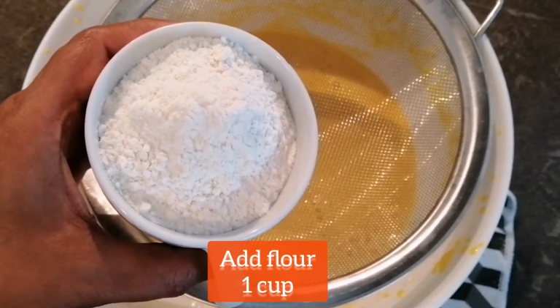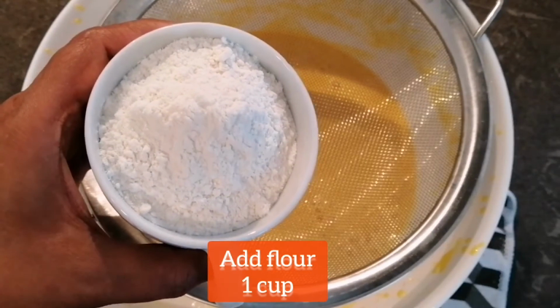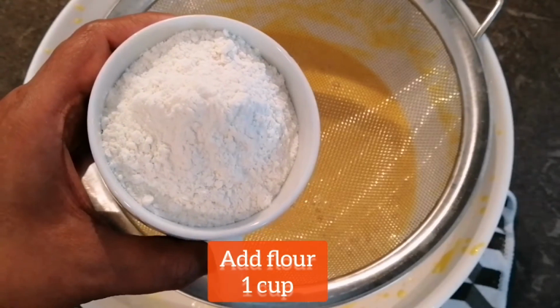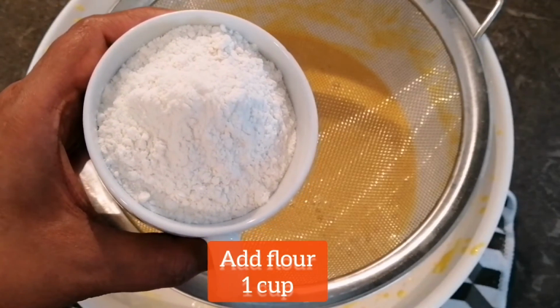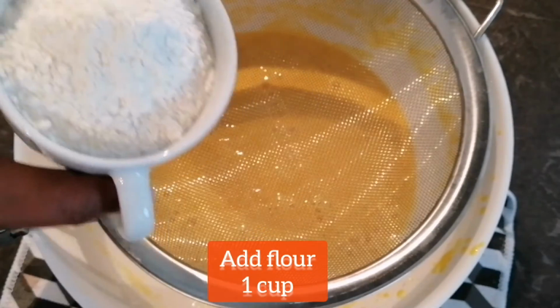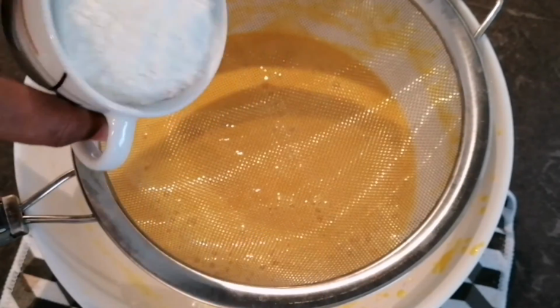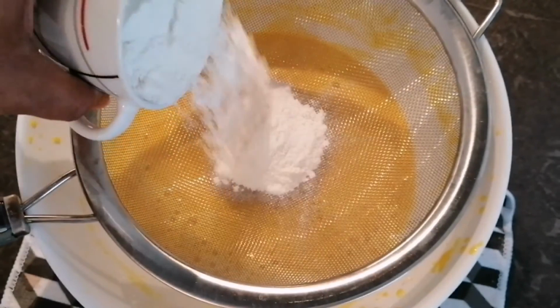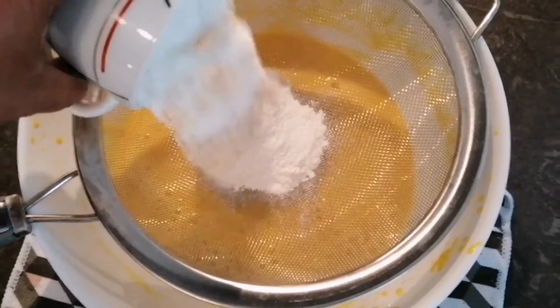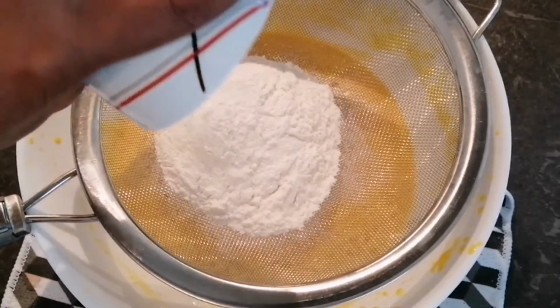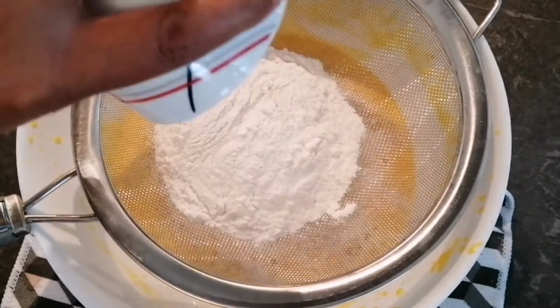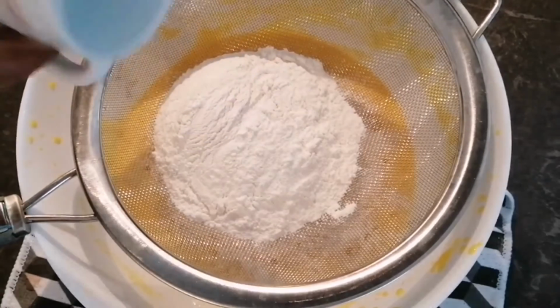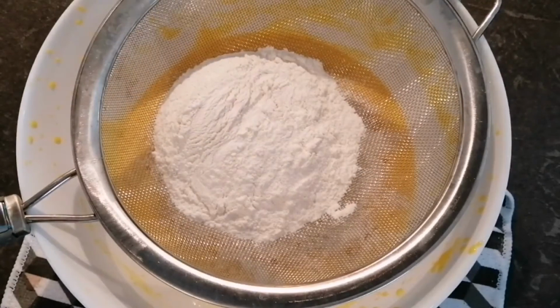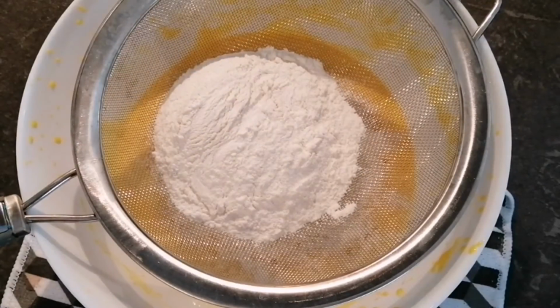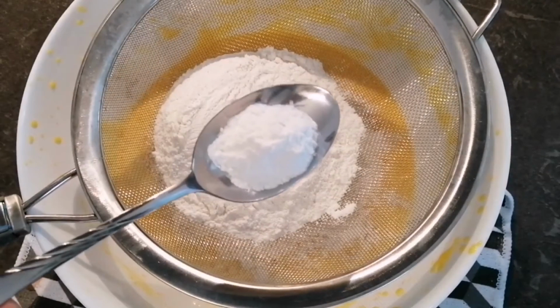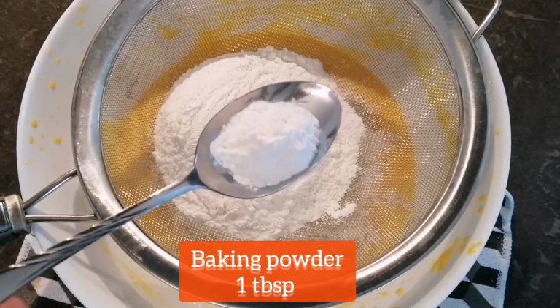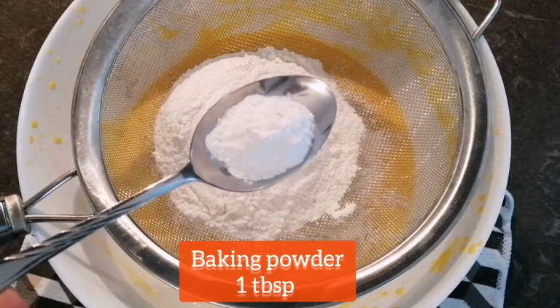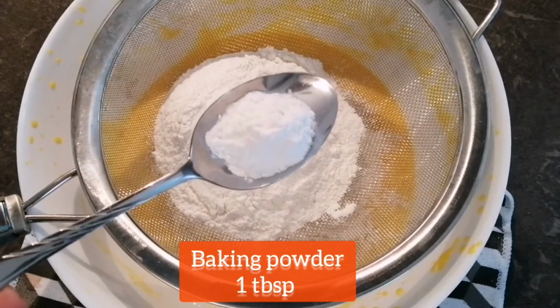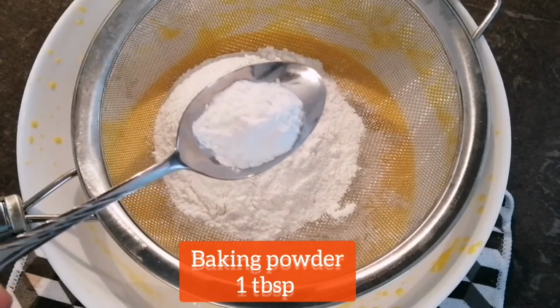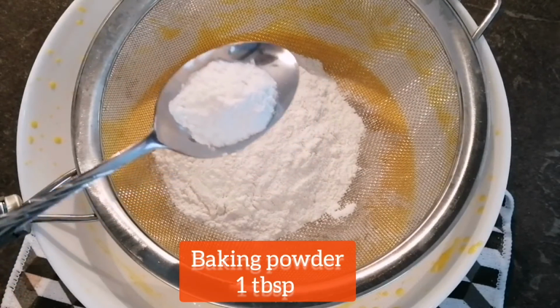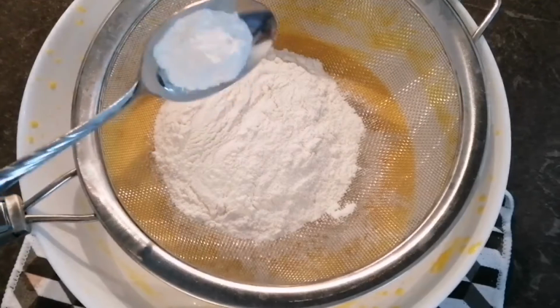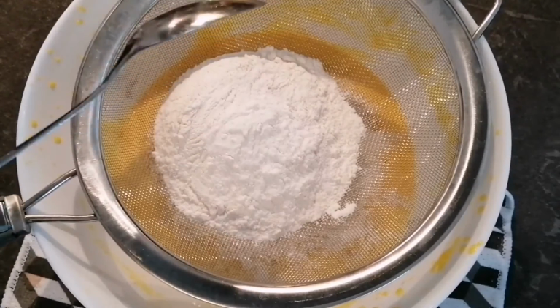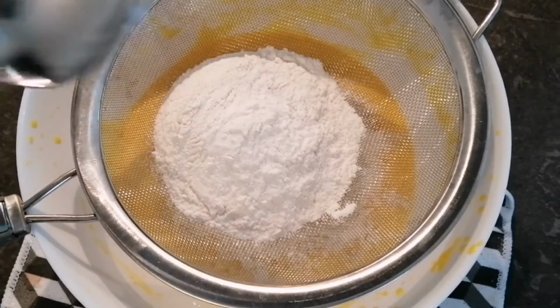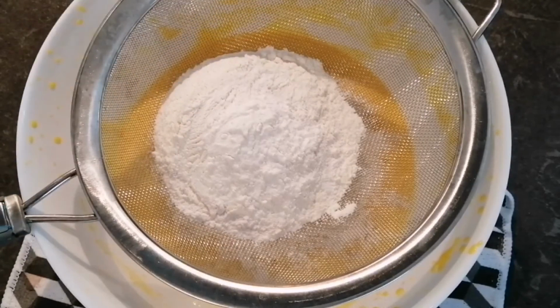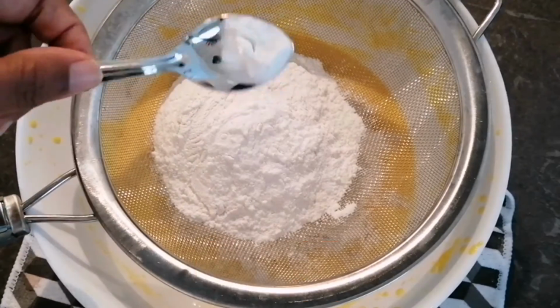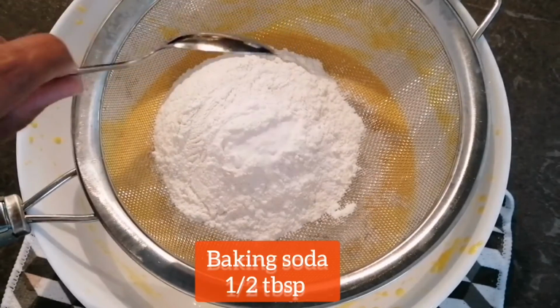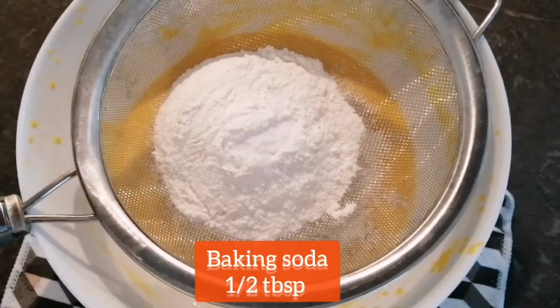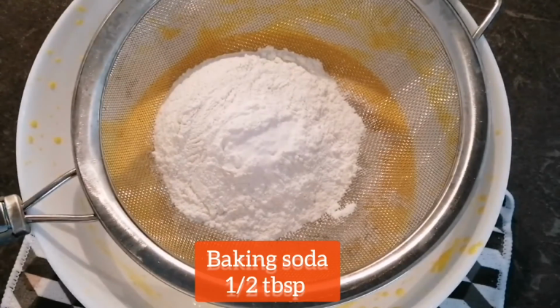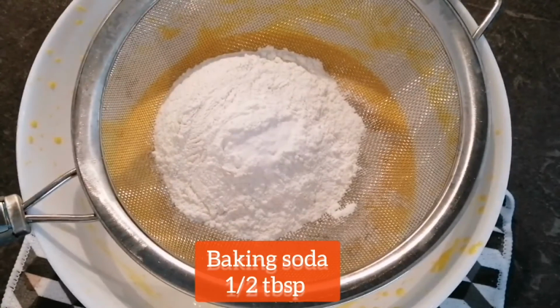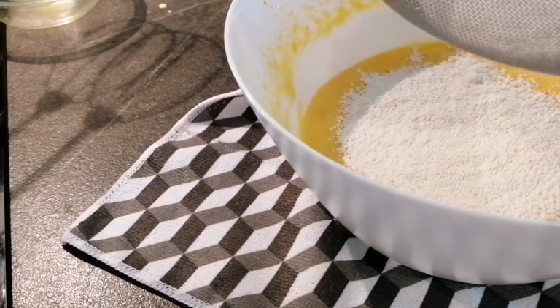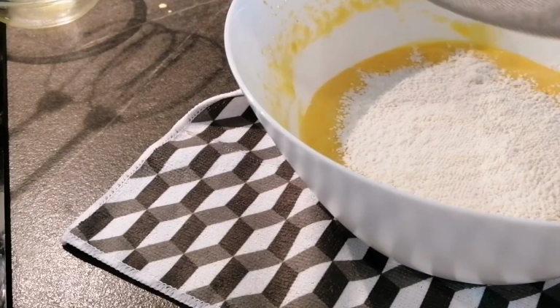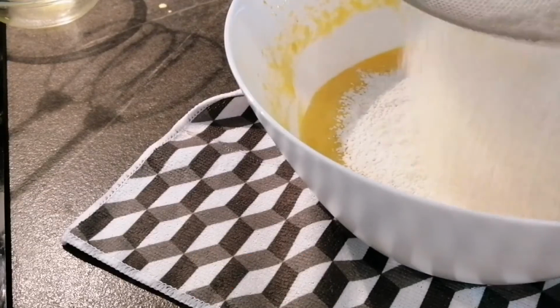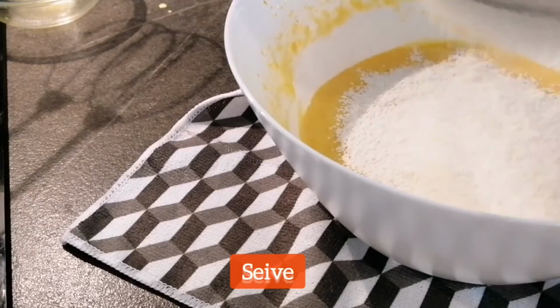Time to add flour. I am adding 1 cup of flour, 1 tbsp of baking powder, and half tbsp of baking soda. We will sieve all of these together.